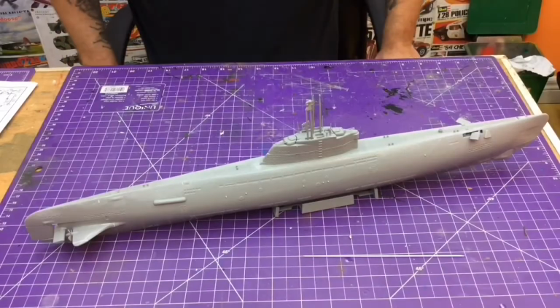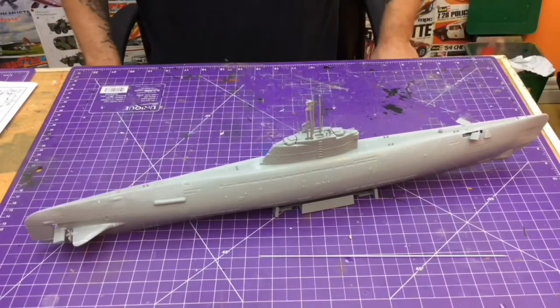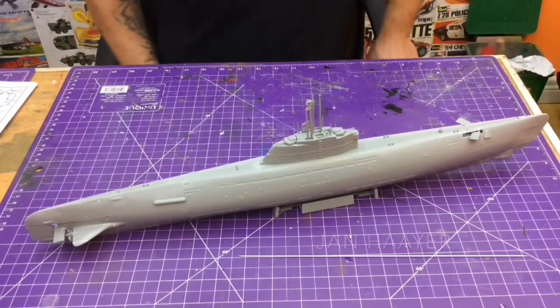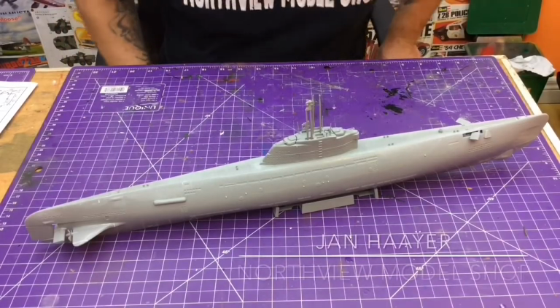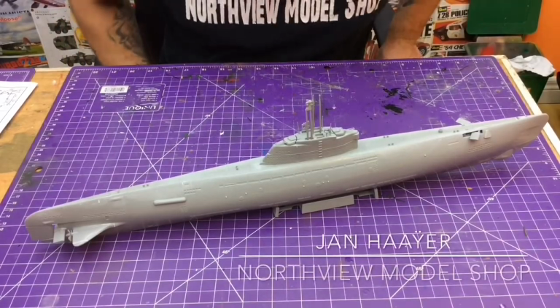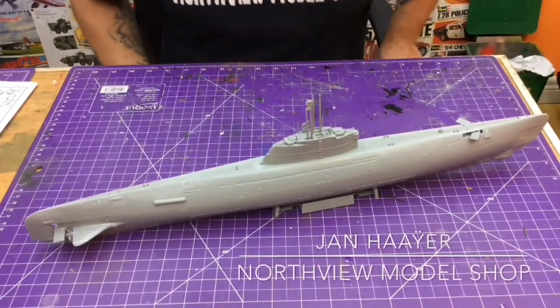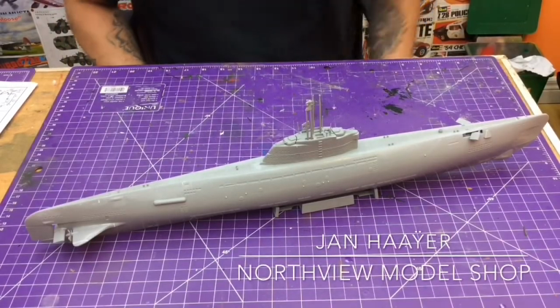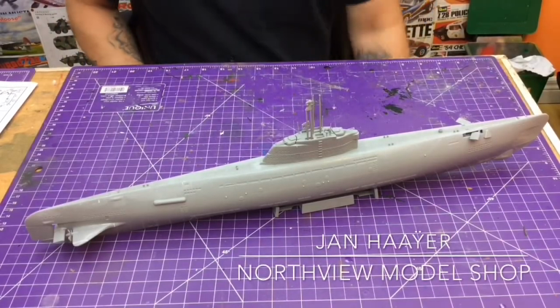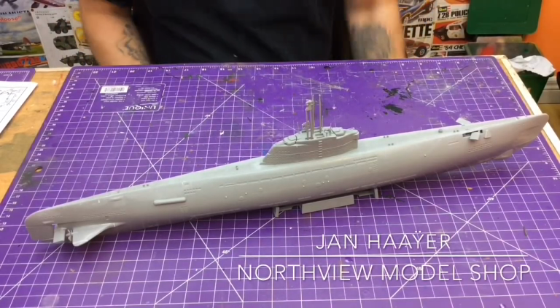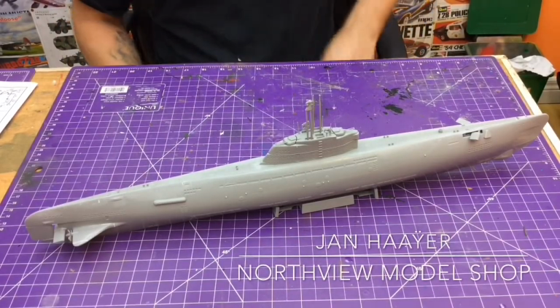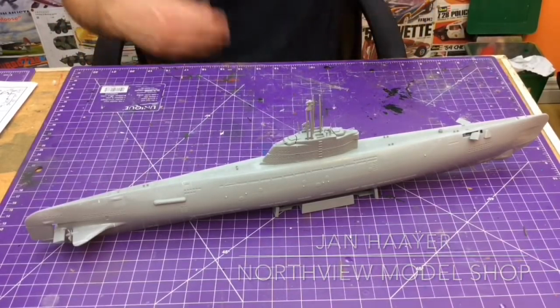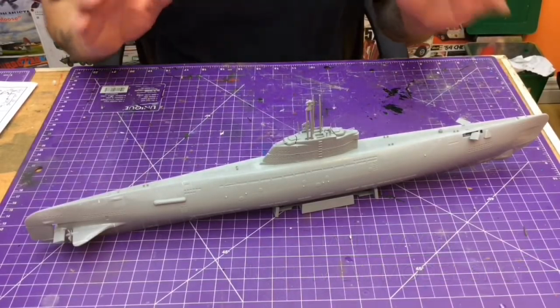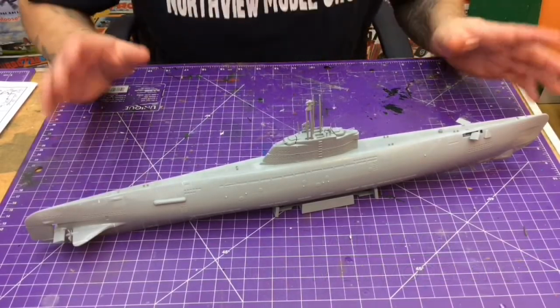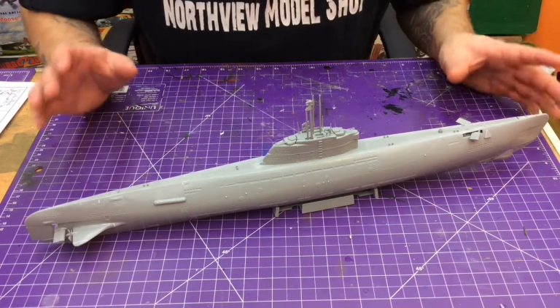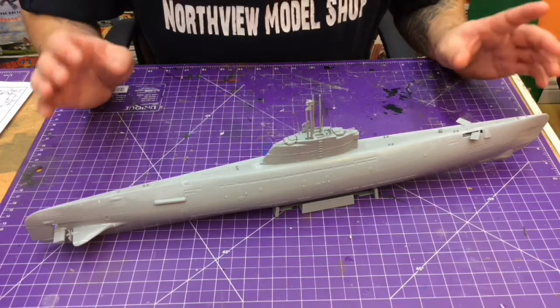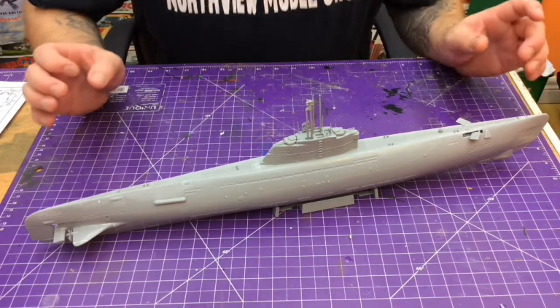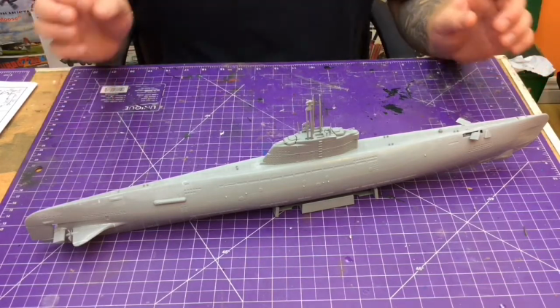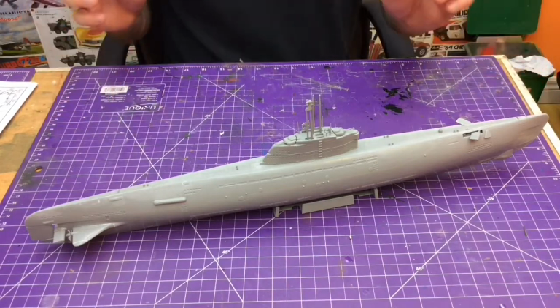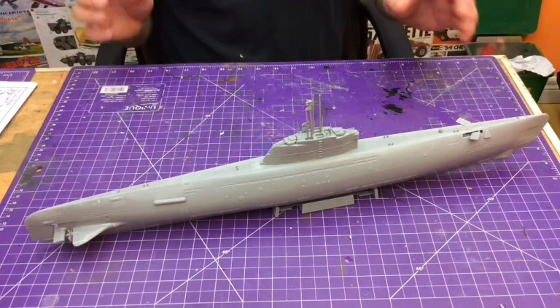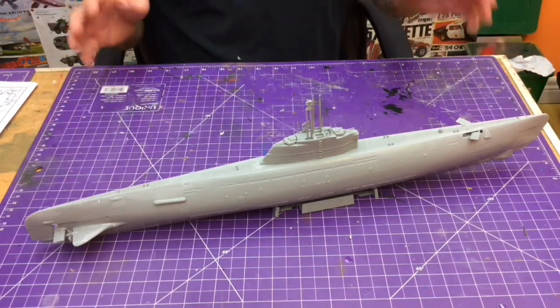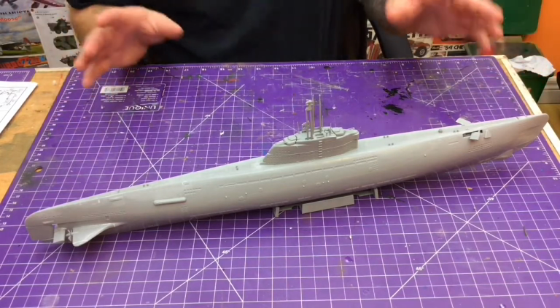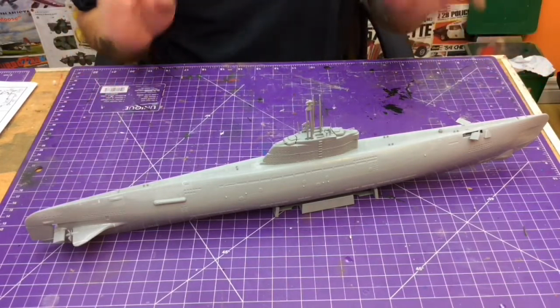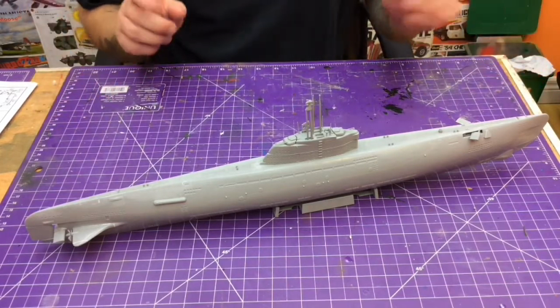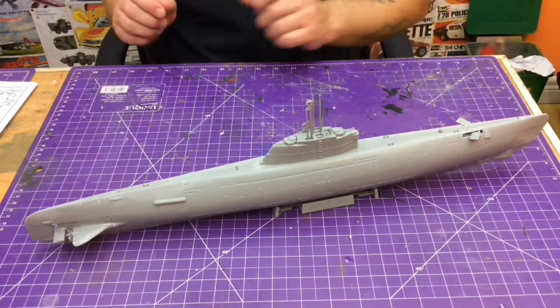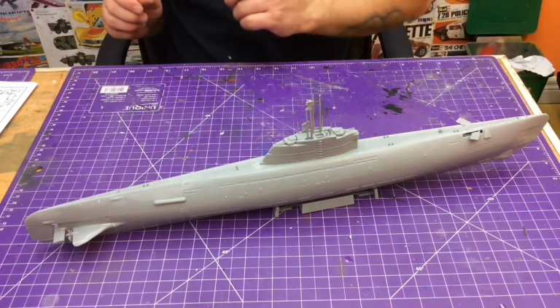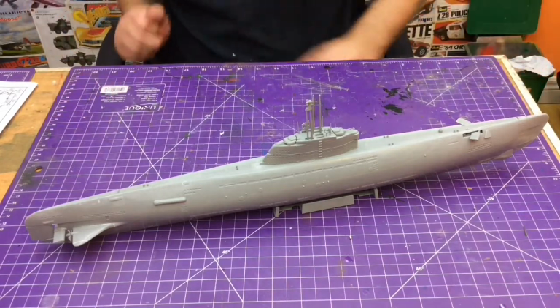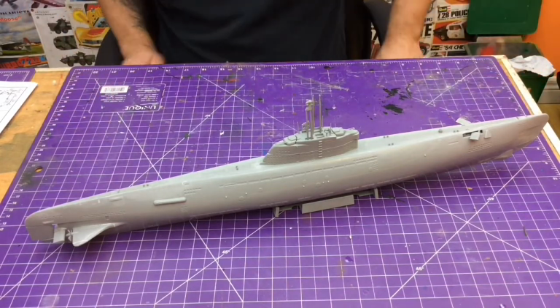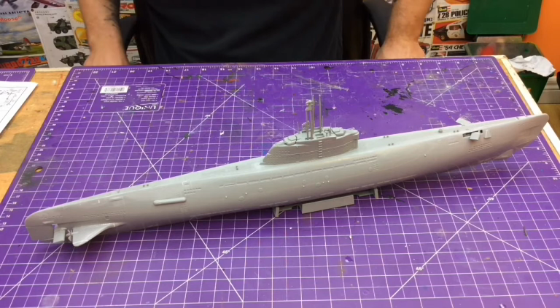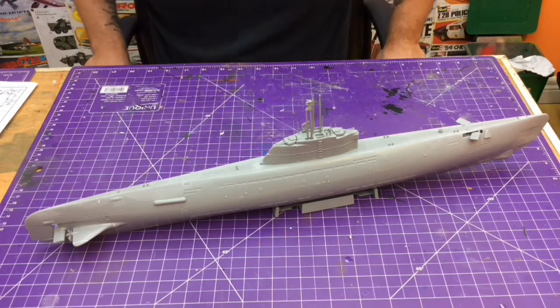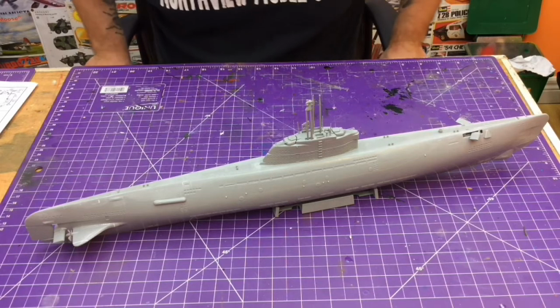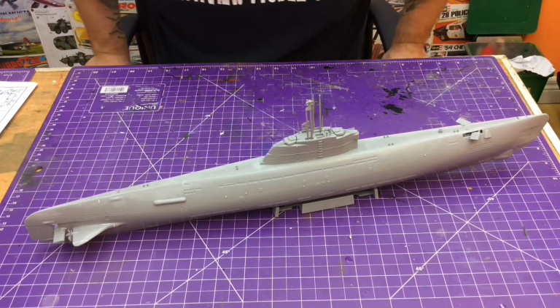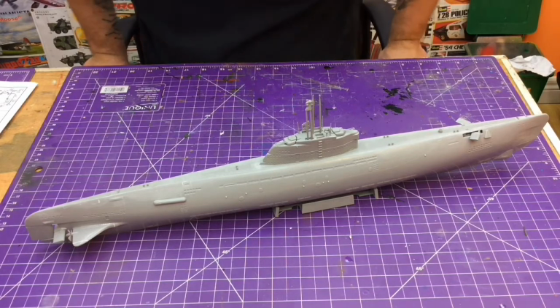Hey guys, Jan here in the Northview Model Shop. Here we are — we have completed the construction, up to the railings (we'll get to that later), of our Type 21 U-Boat.